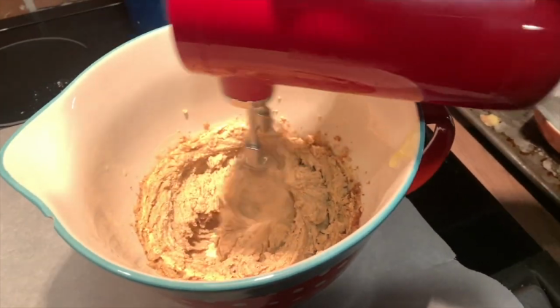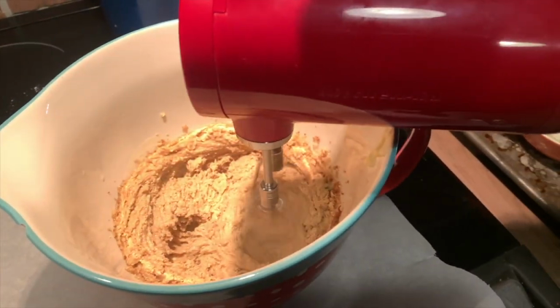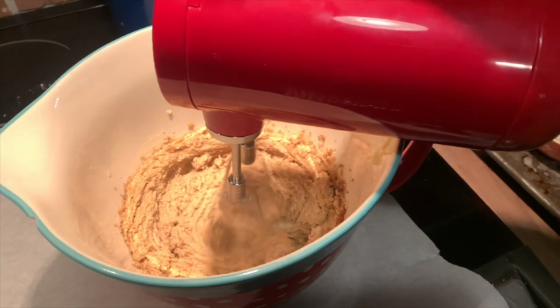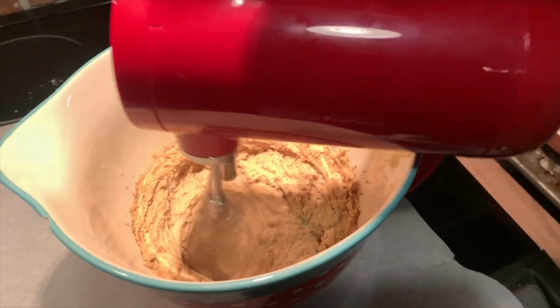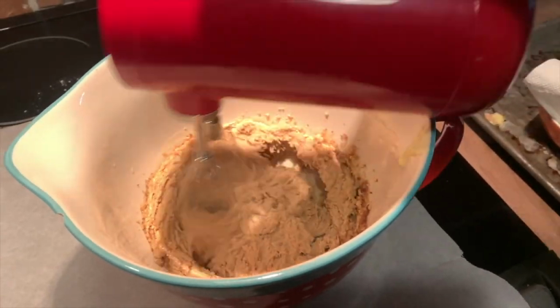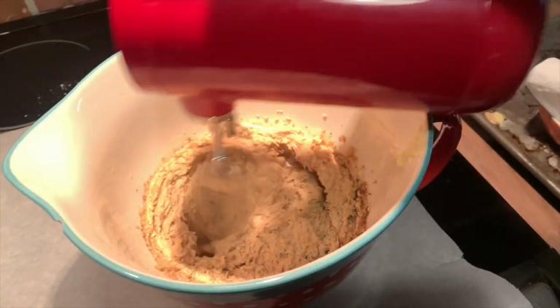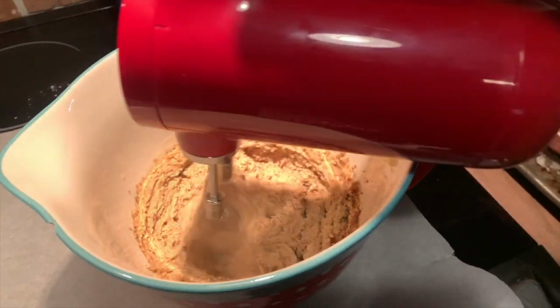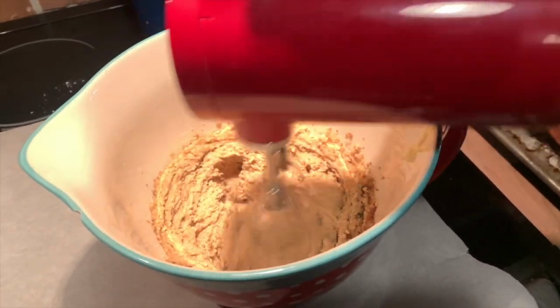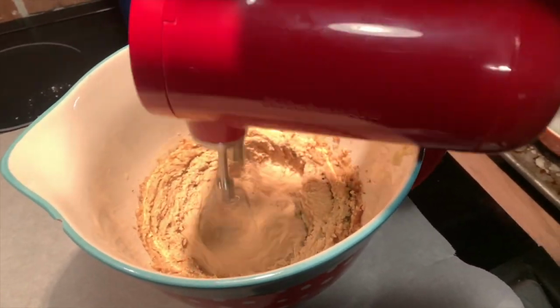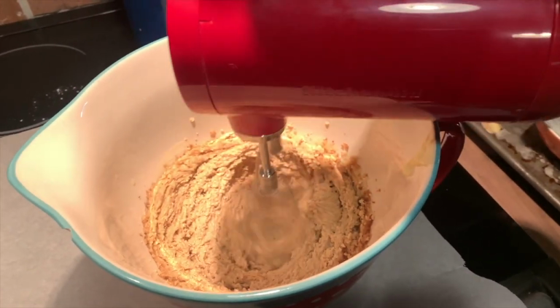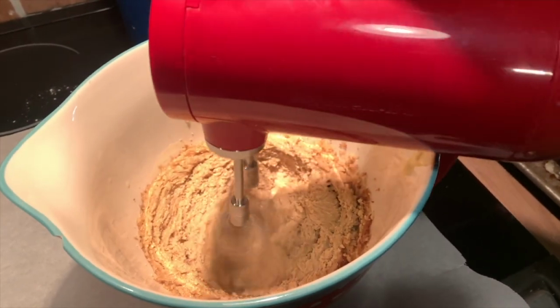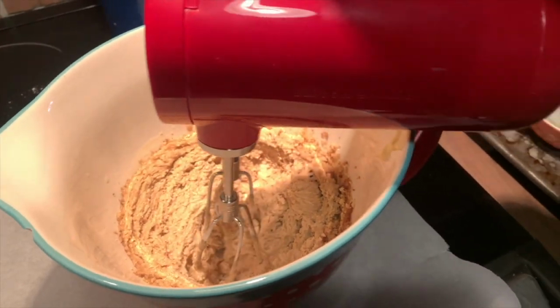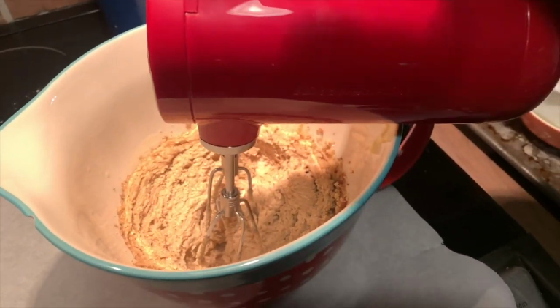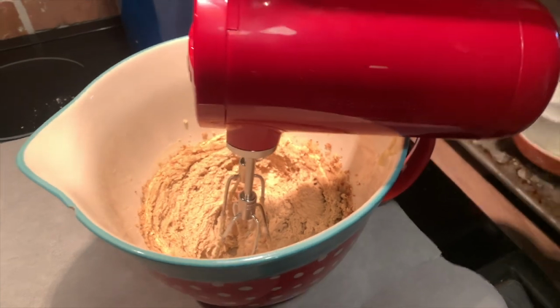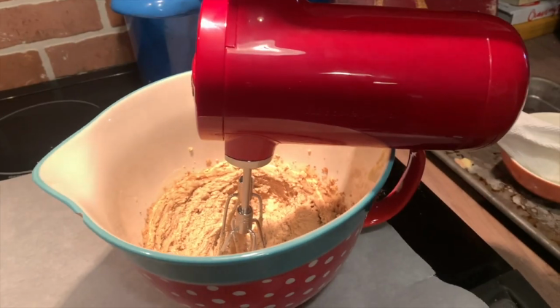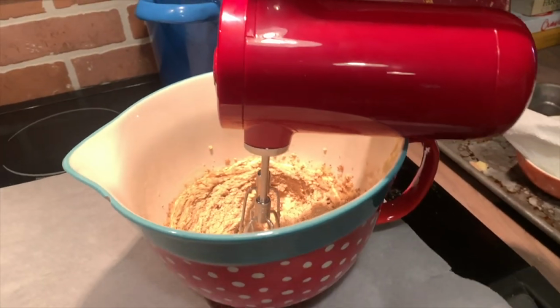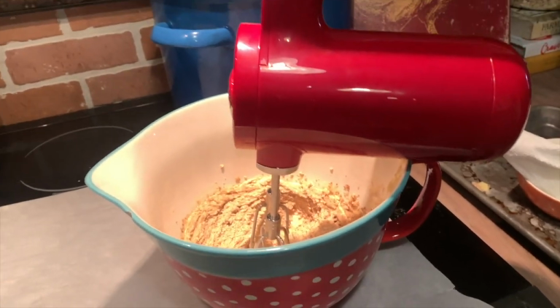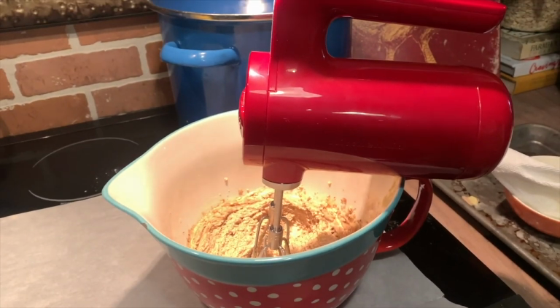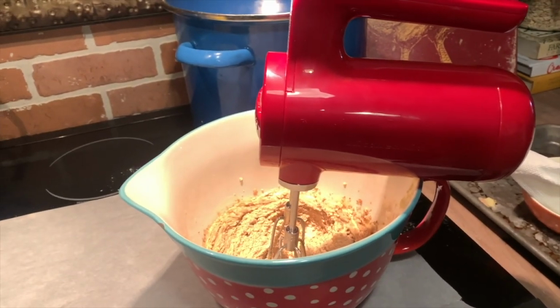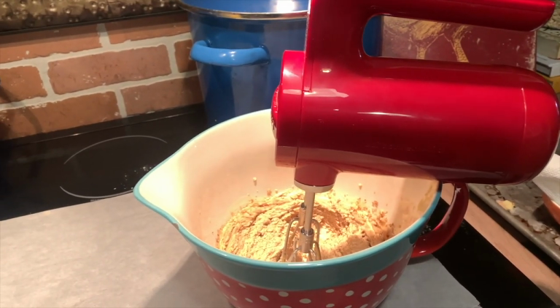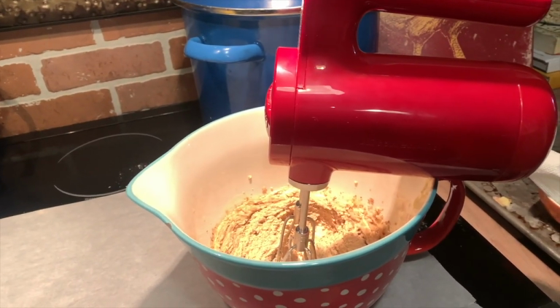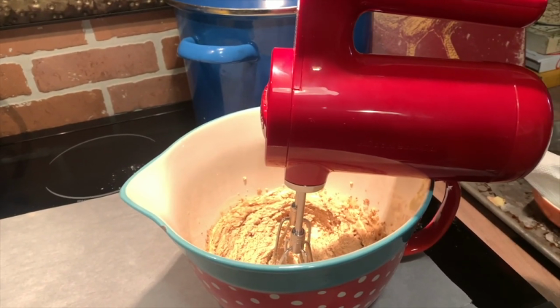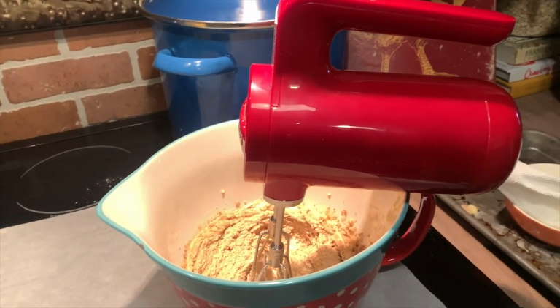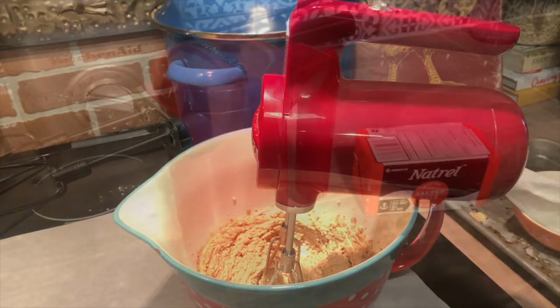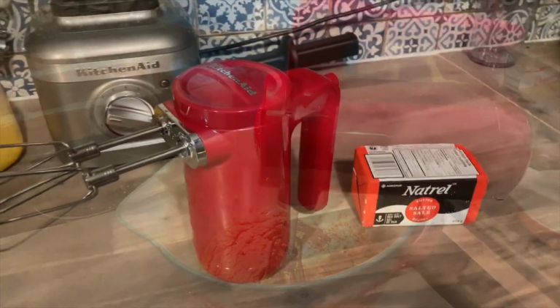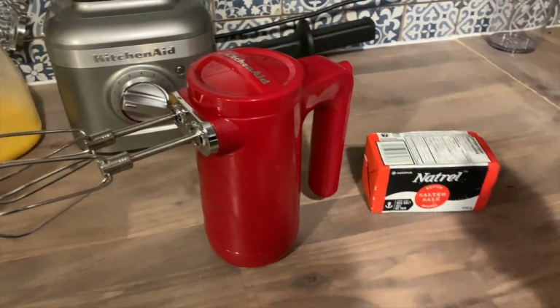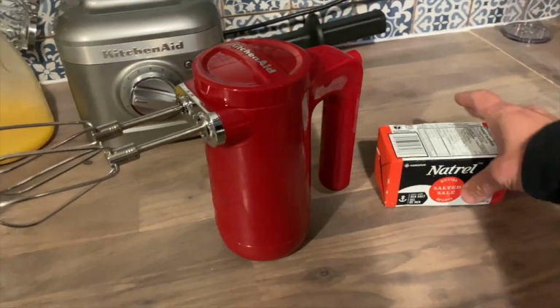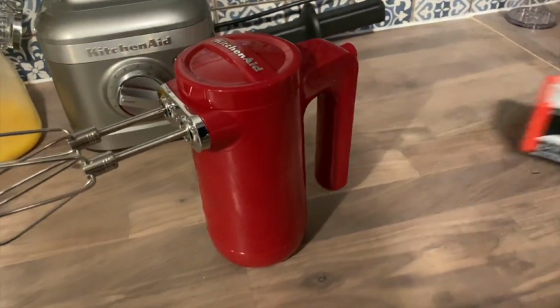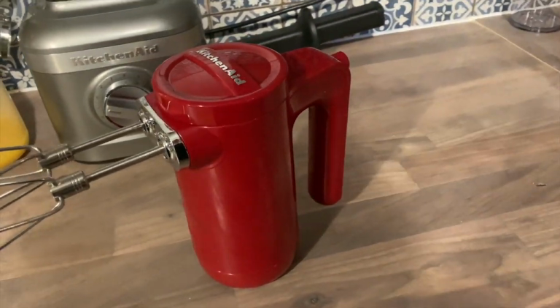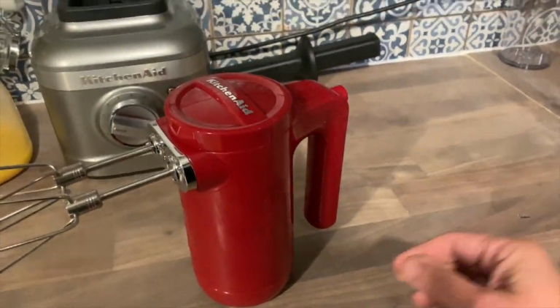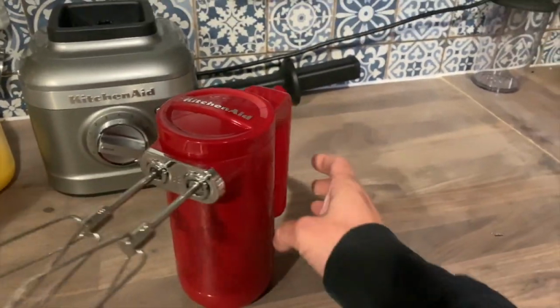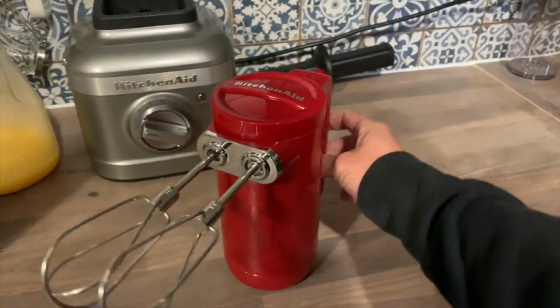The KitchenAid cordless hand mixer is just like any other hand mixer, except this hand mixer charges with a cord on the wall and then you can use it anywhere you are, so you don't have to be tethered to the cord once you have charged your hand mixer.